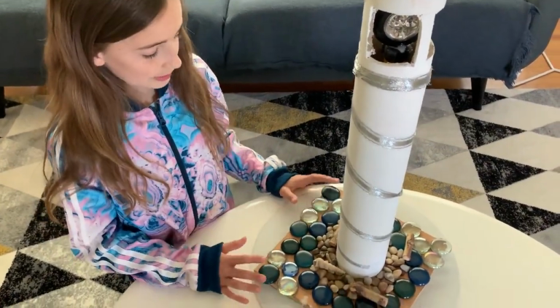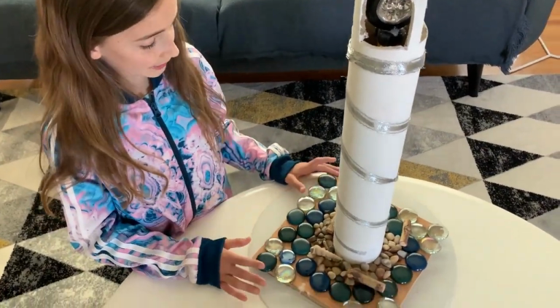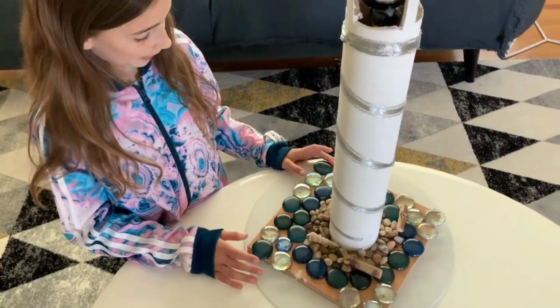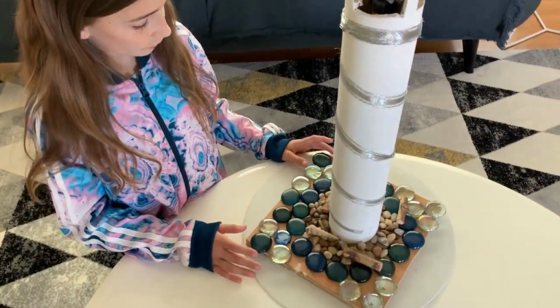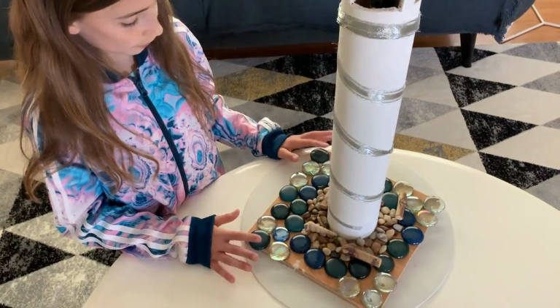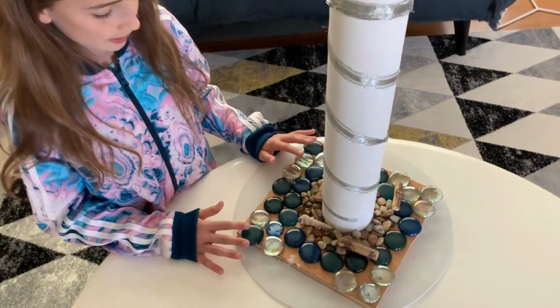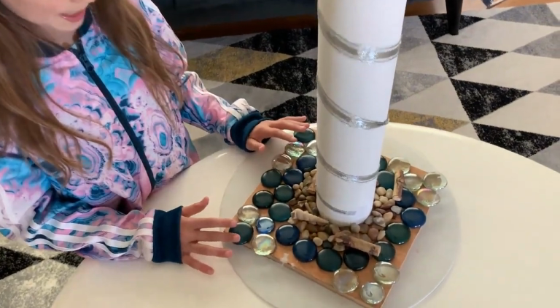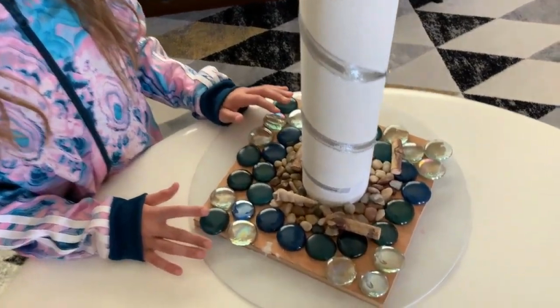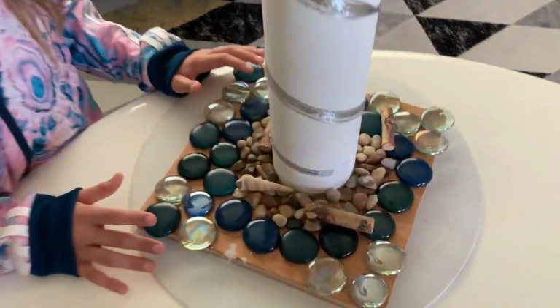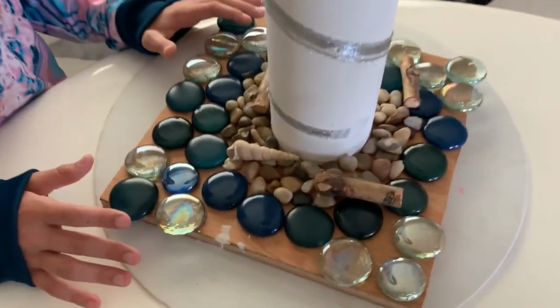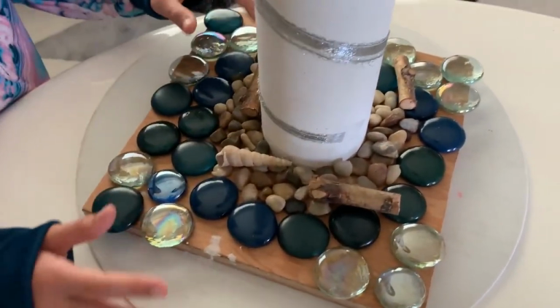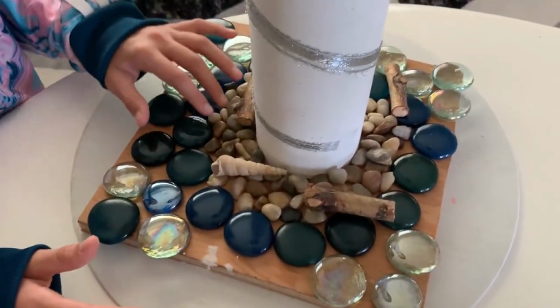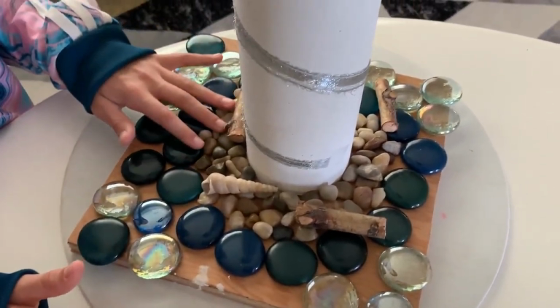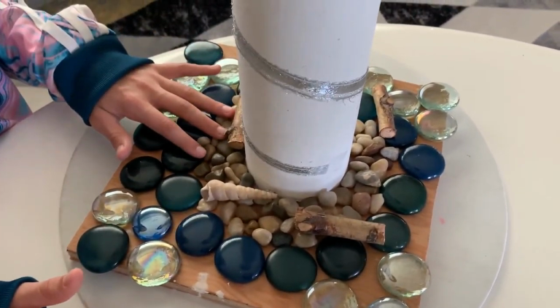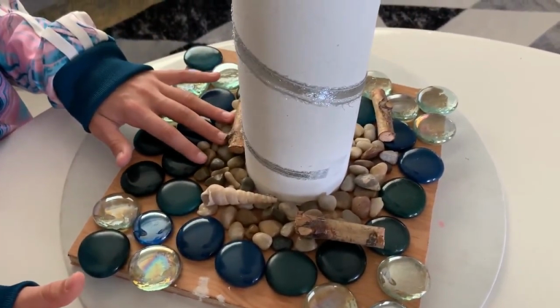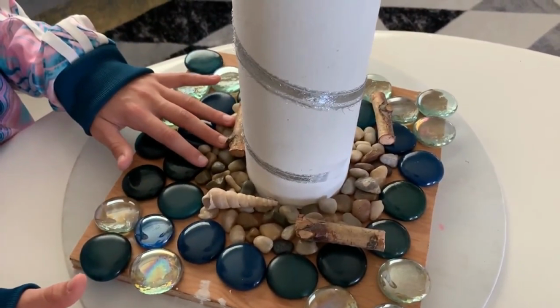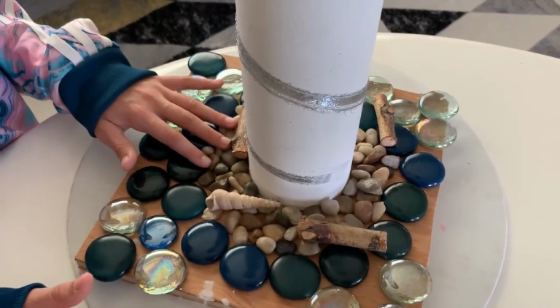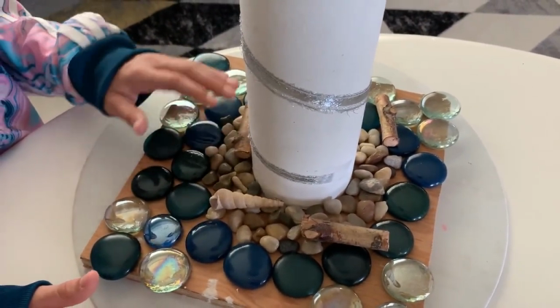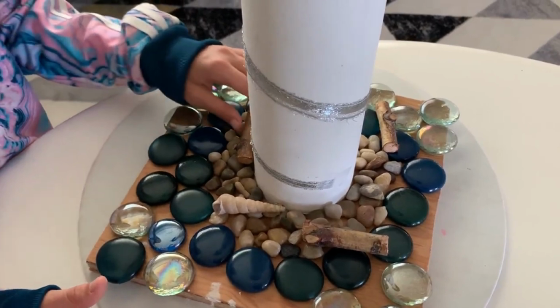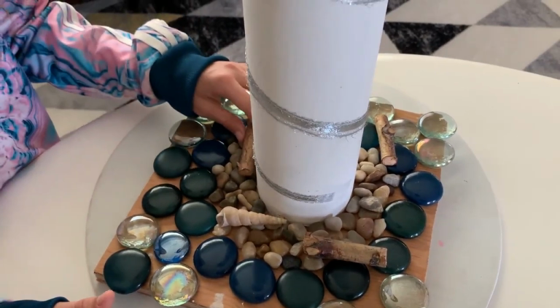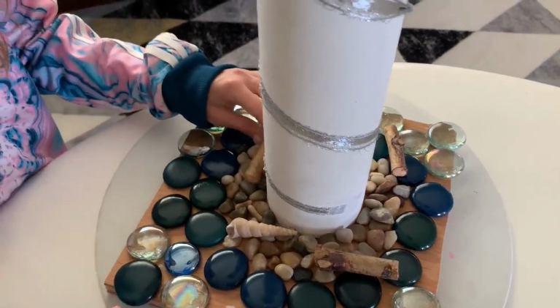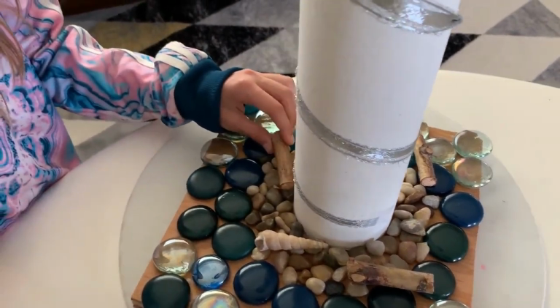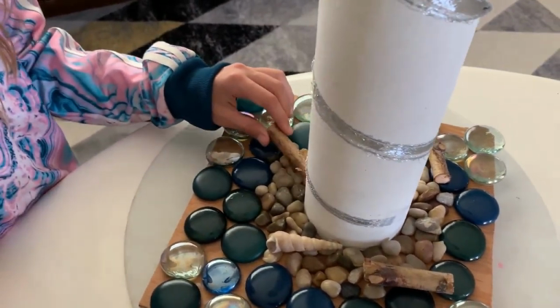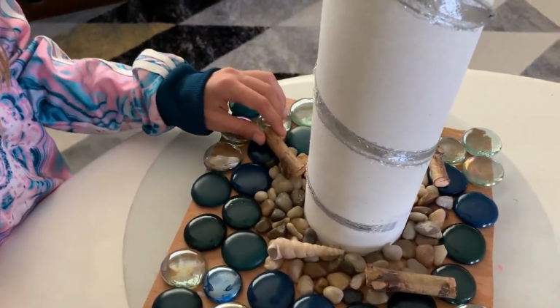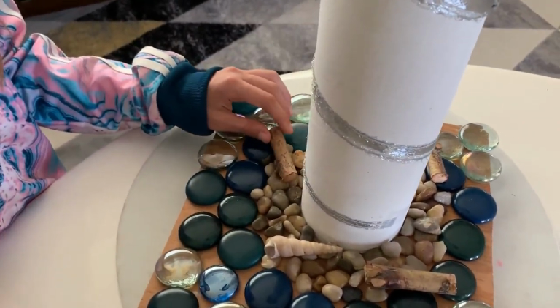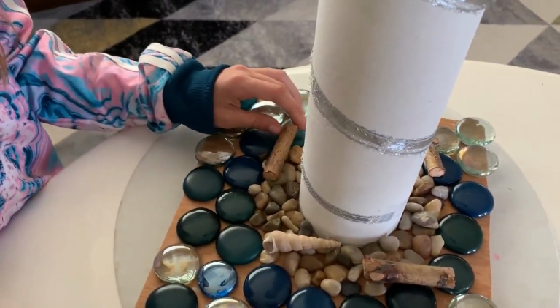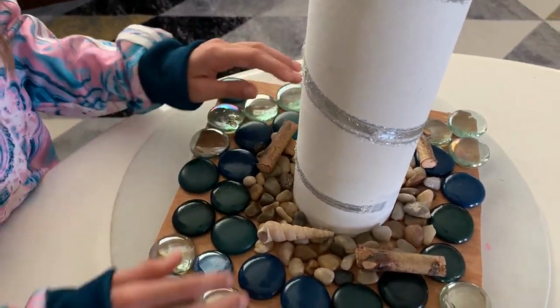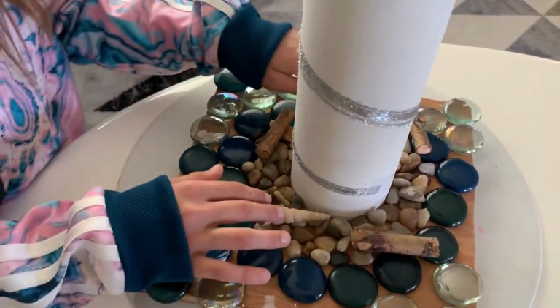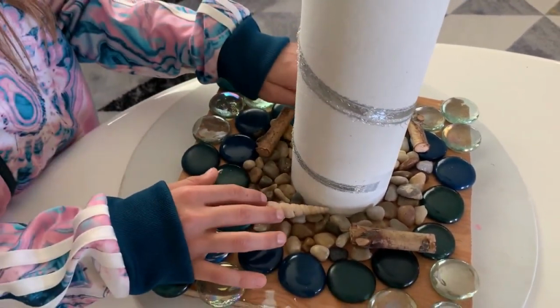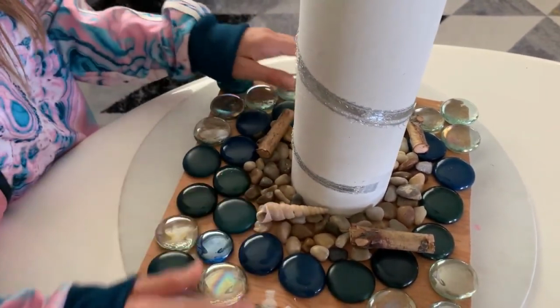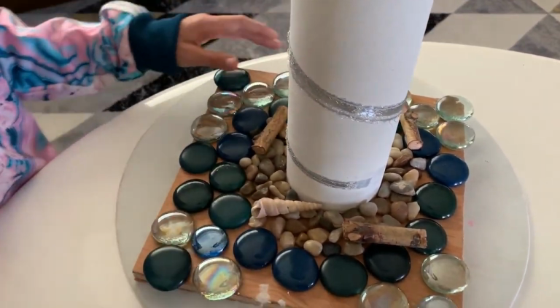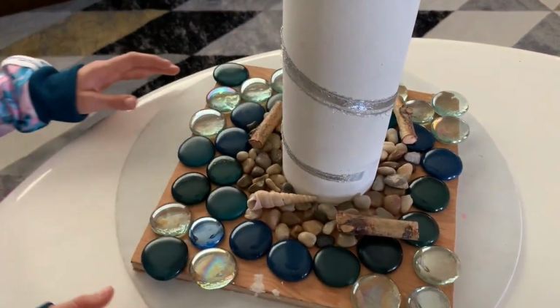Down here we have the water and the blue pebbles. Down right here we have the rocks and we have some sticks for driftwood and we have two shells.